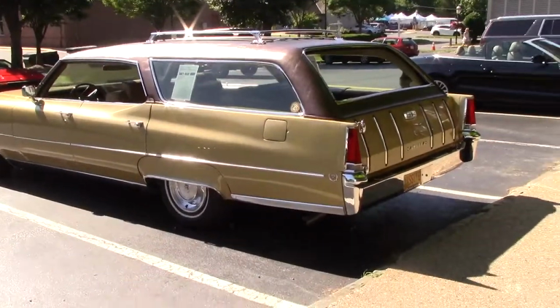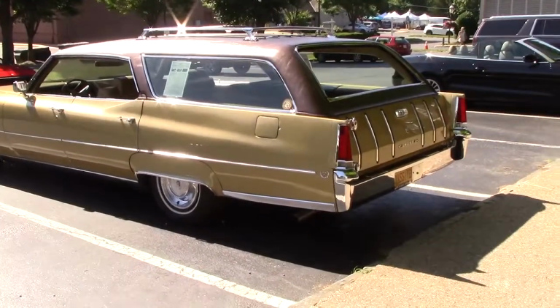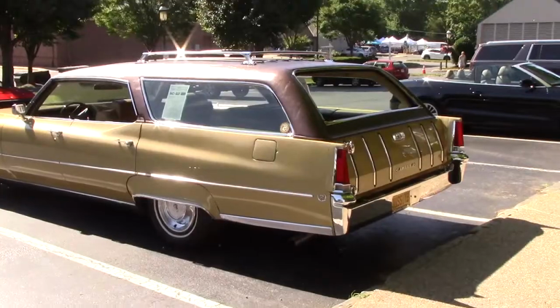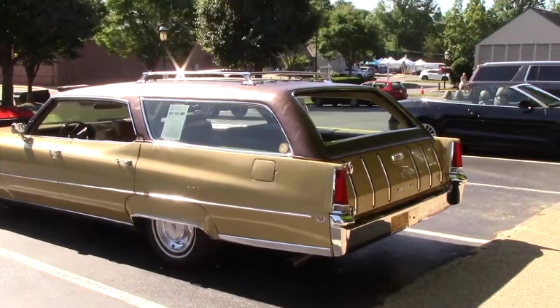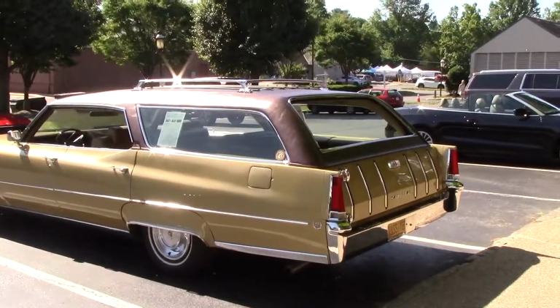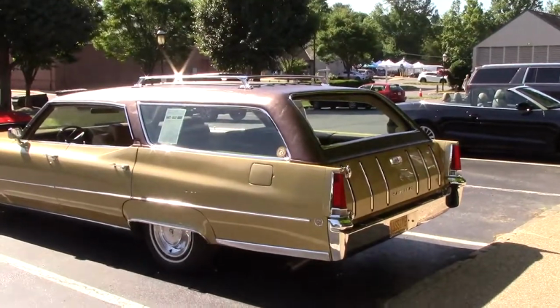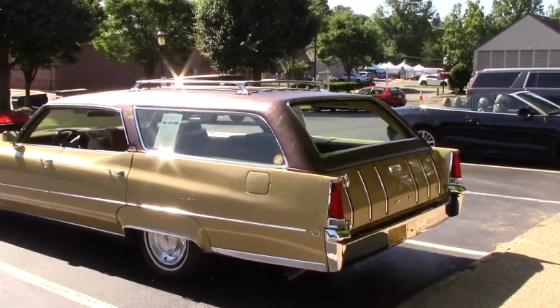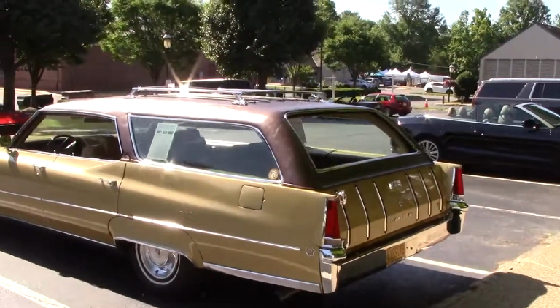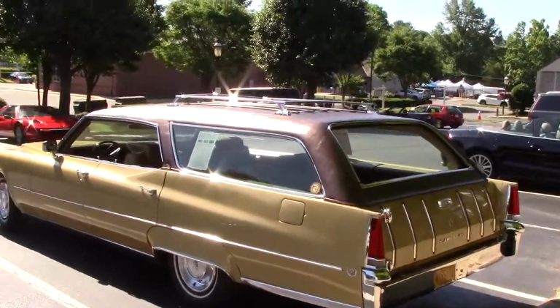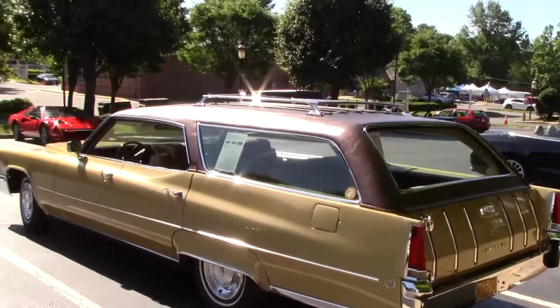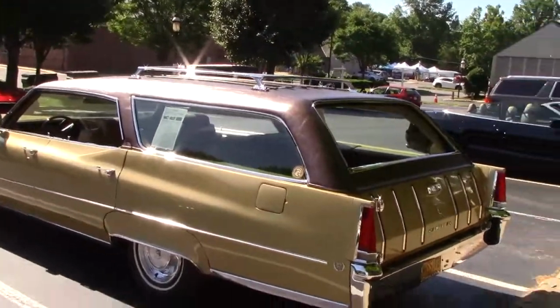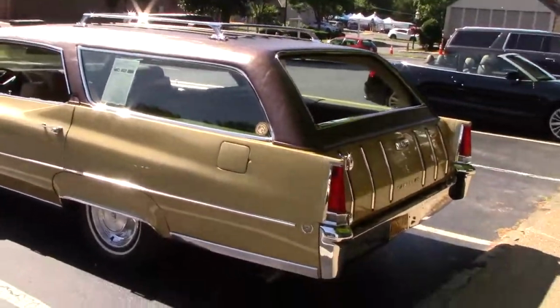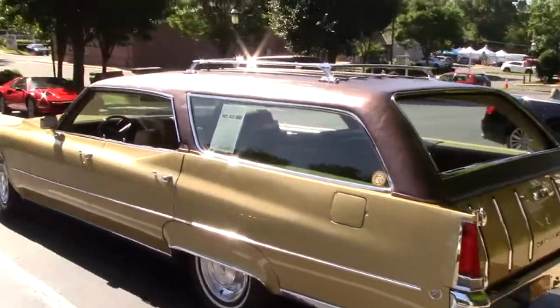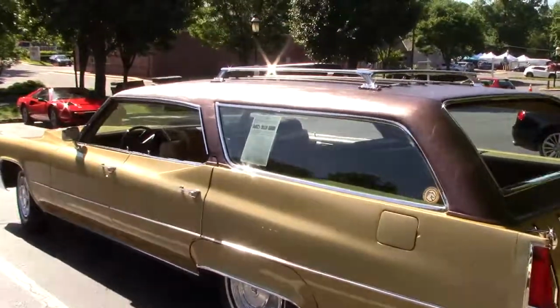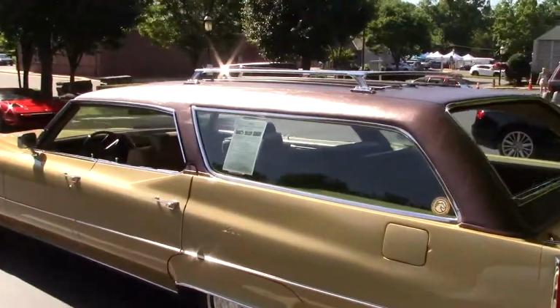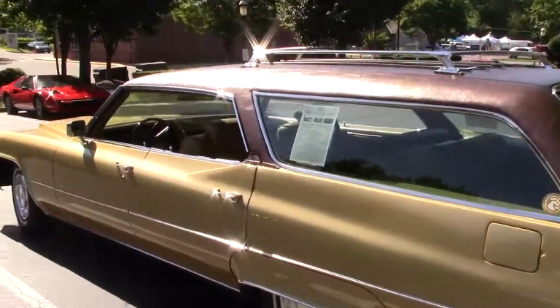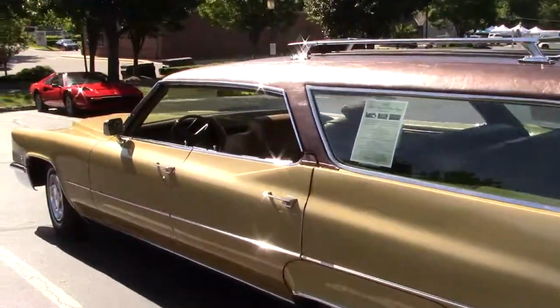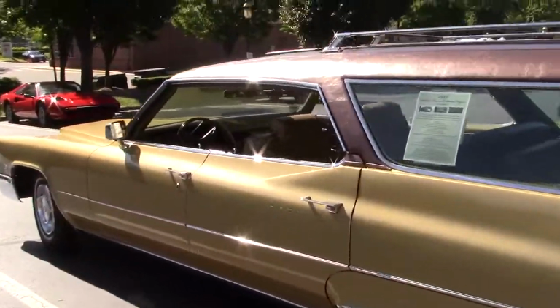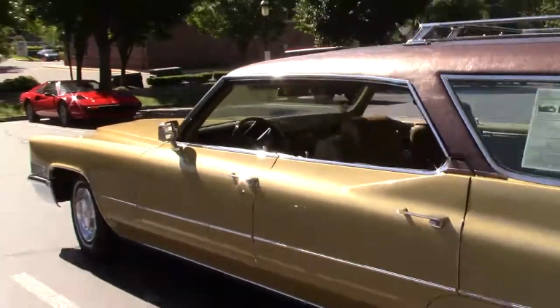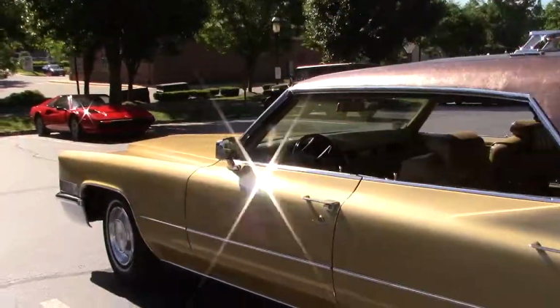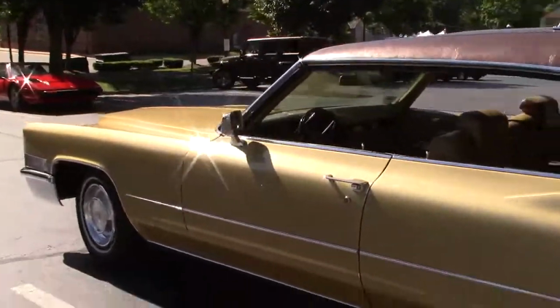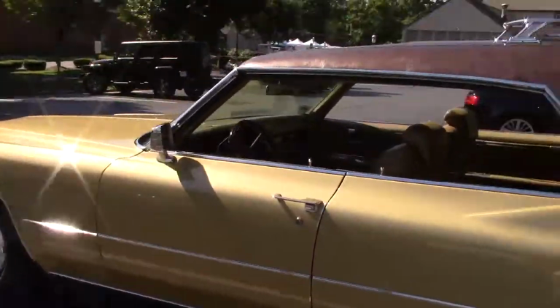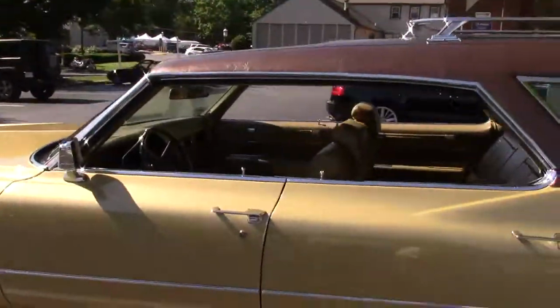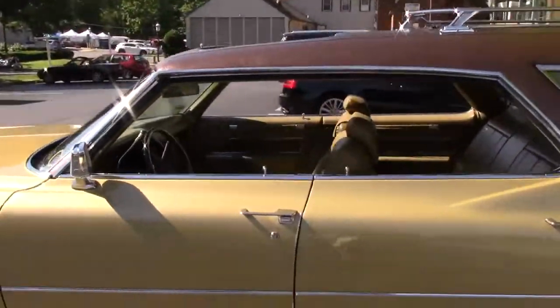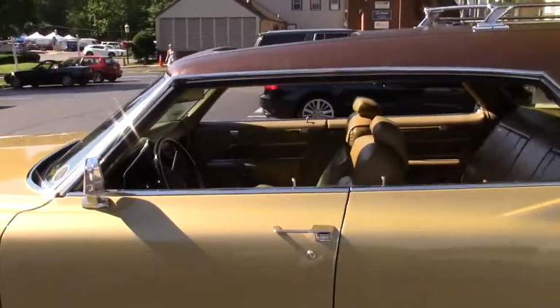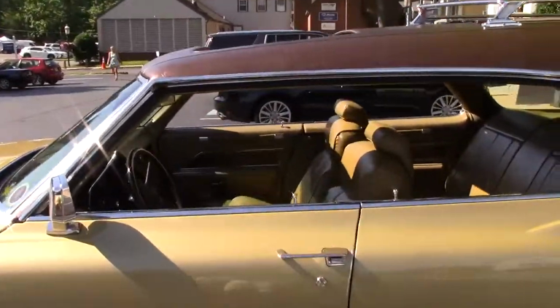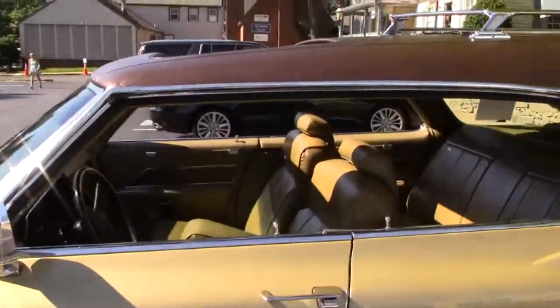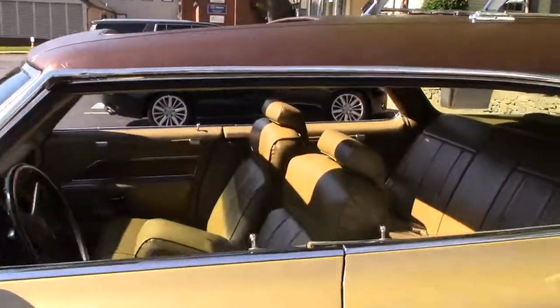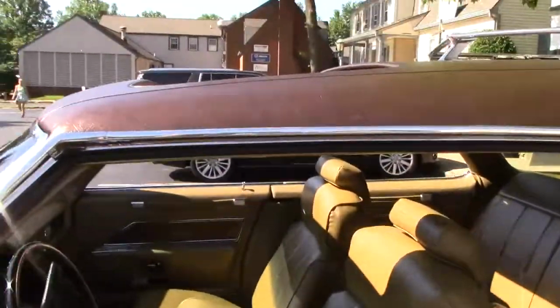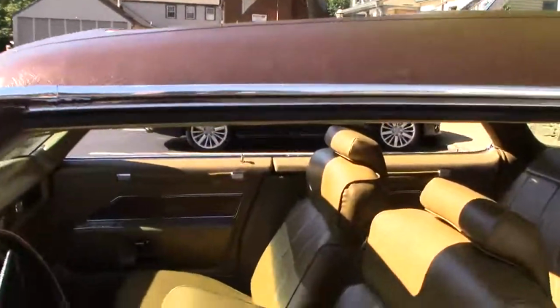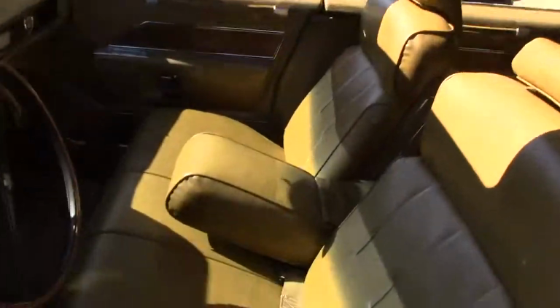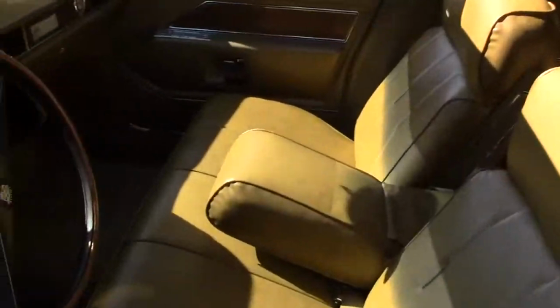Cool vinyl top. Luggage rack on top. Just very very classic in every way — and rare. Rare, rare, rare.